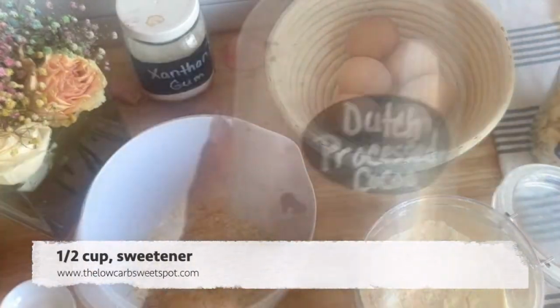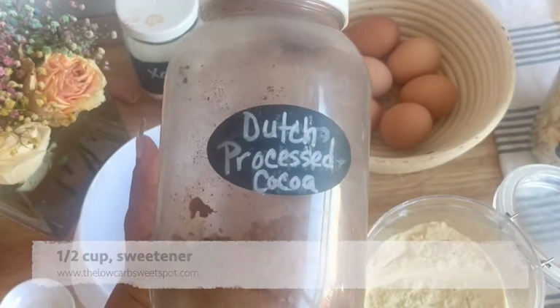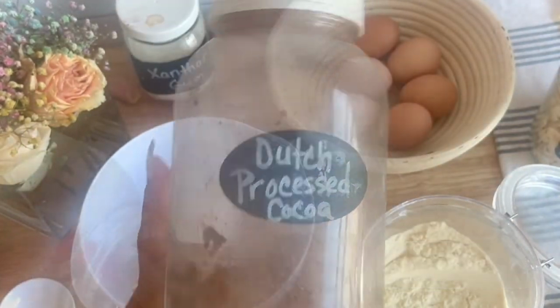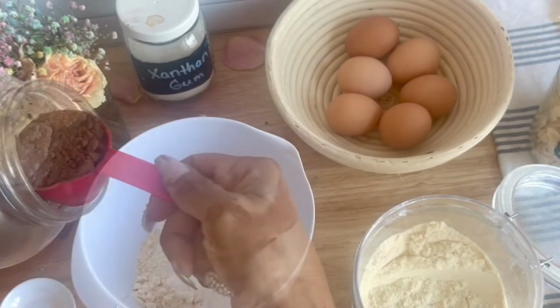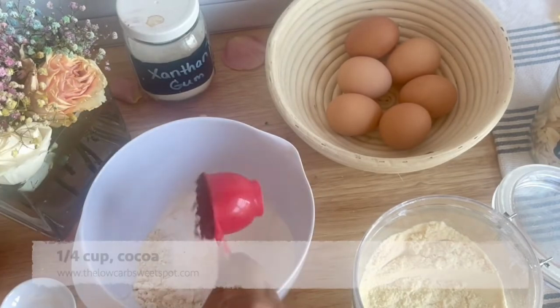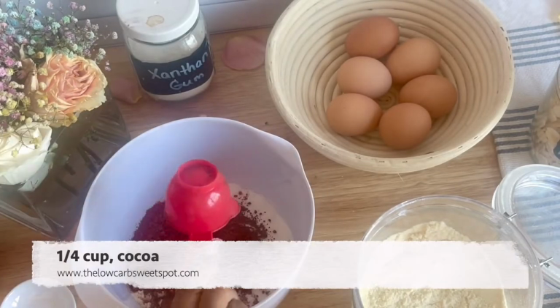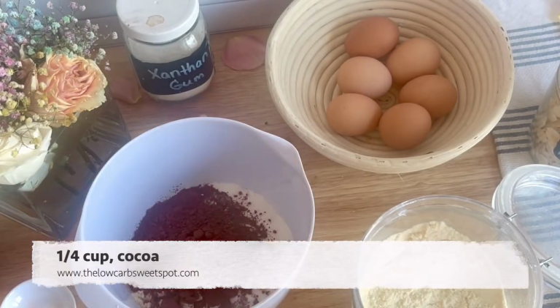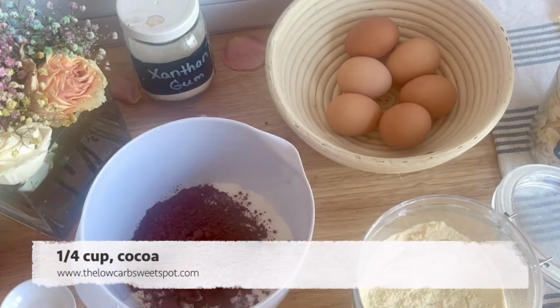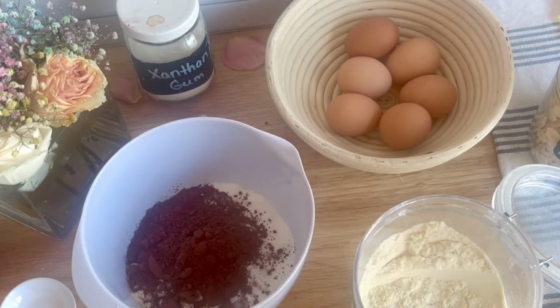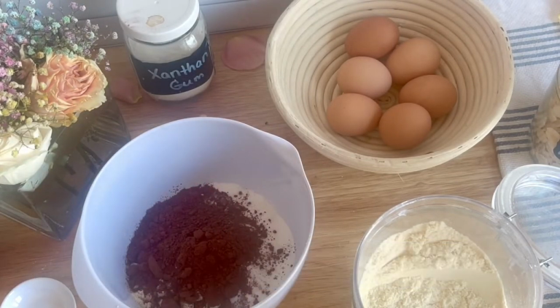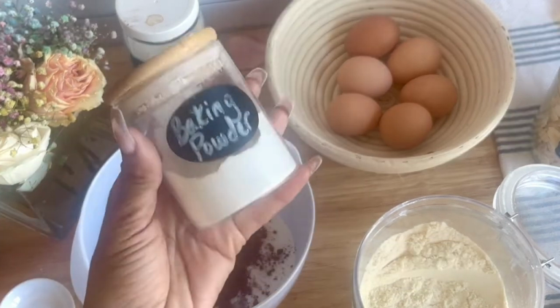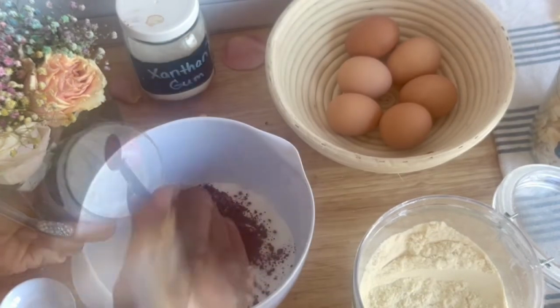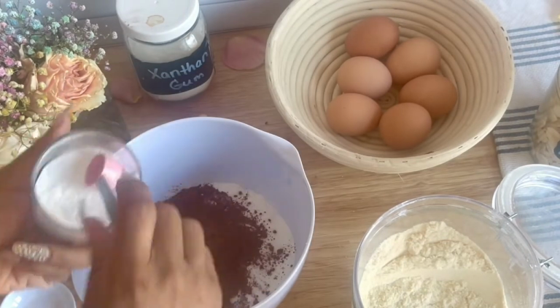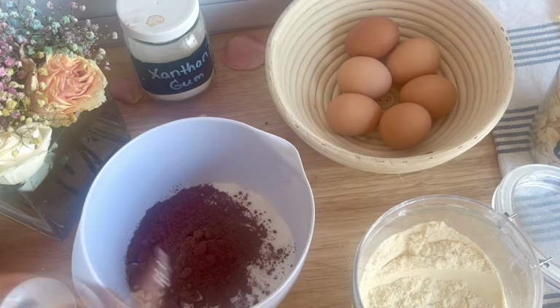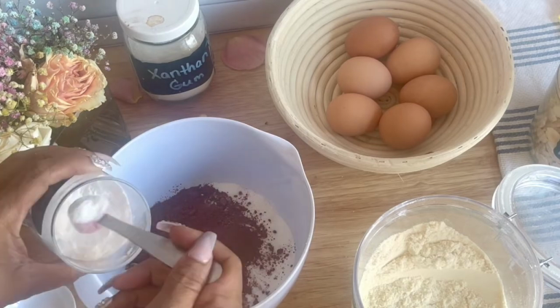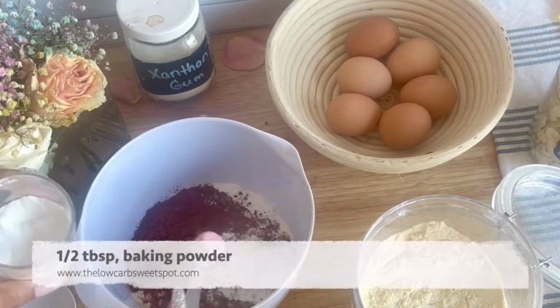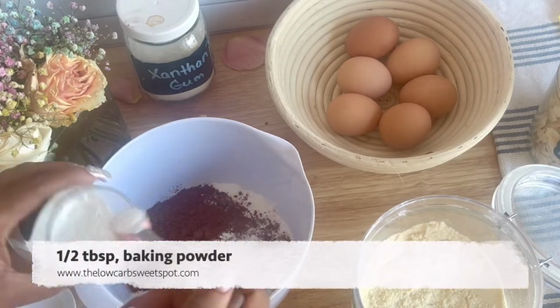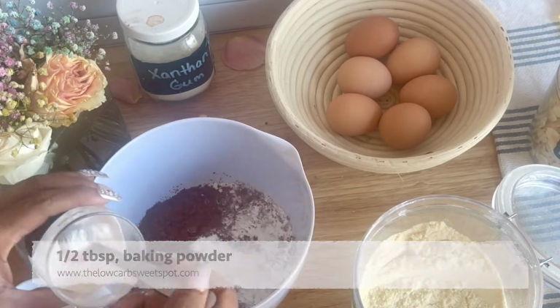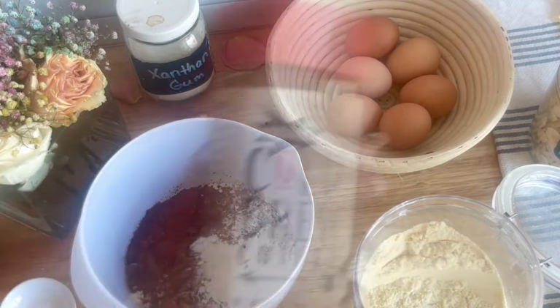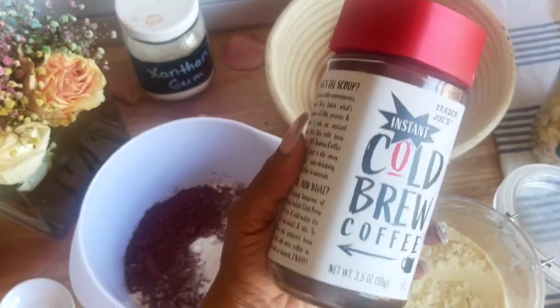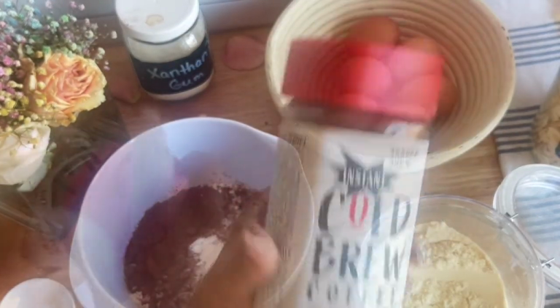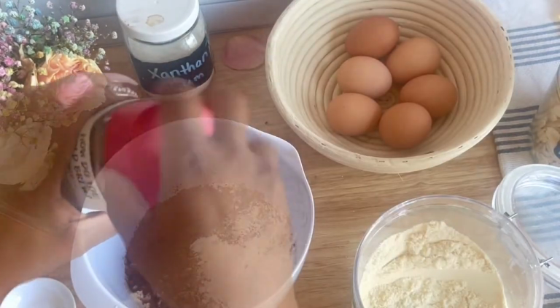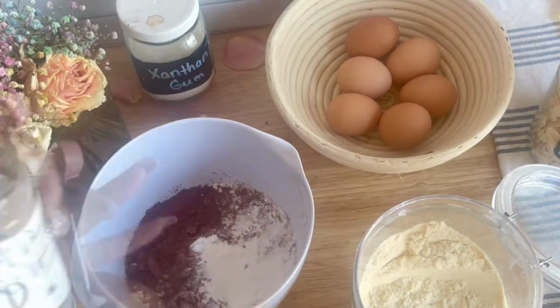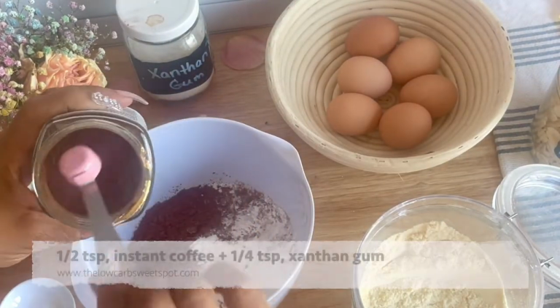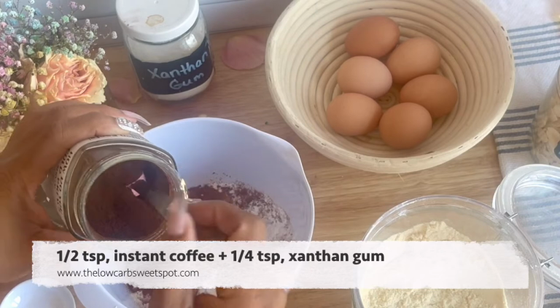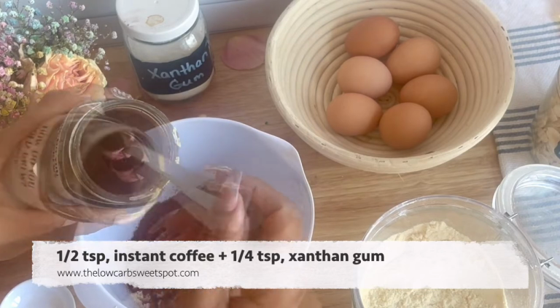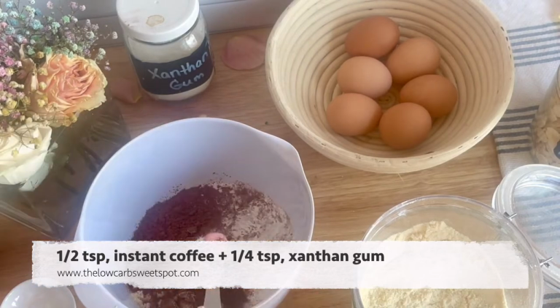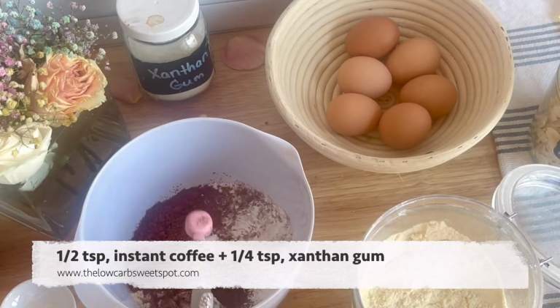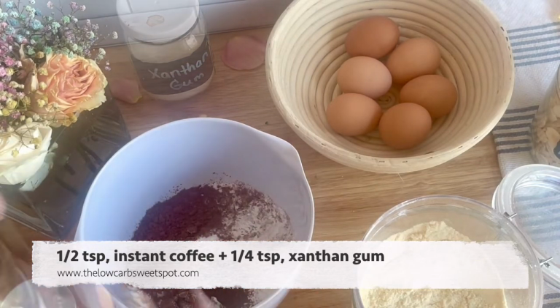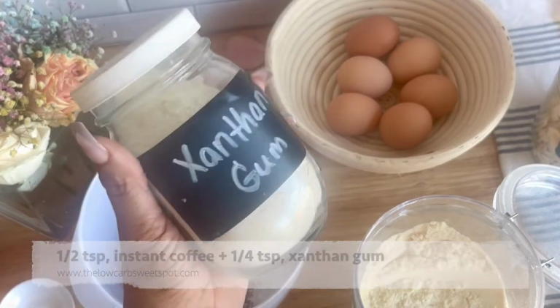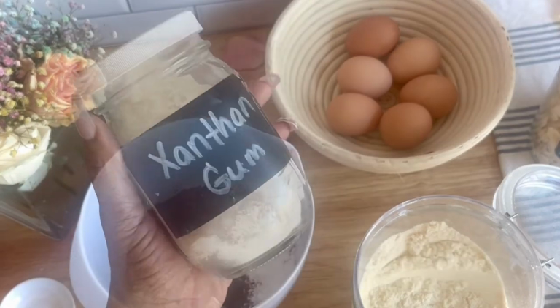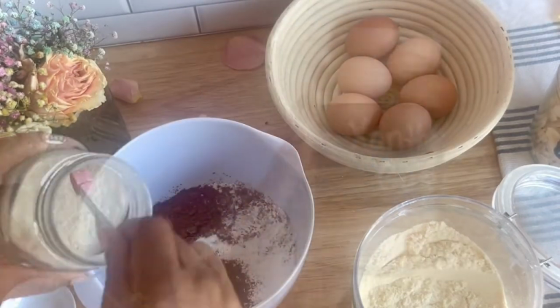This muffin was probably meant to be a breakfast recipe, but it is so rich, sweet, chocolatey, and delicious it can easily pass for a dessert. So if you're a chocolate lover and looking for a new guilt-free treat, just keep watching.